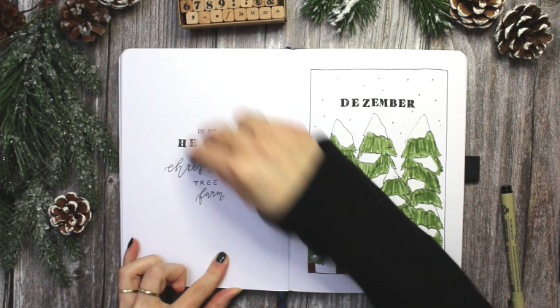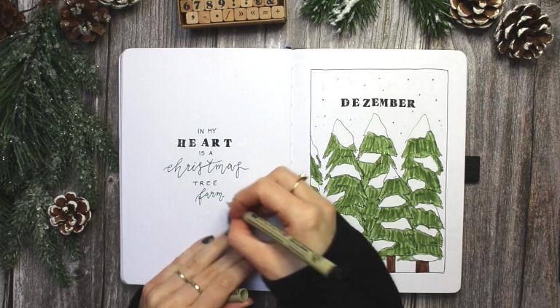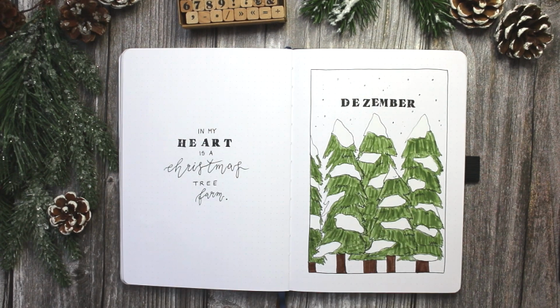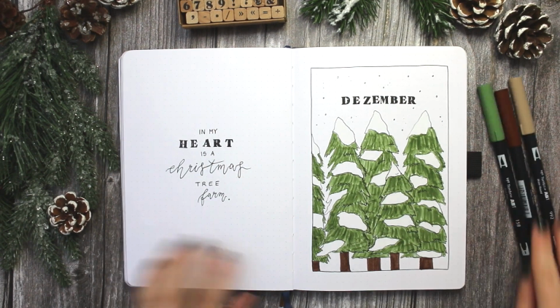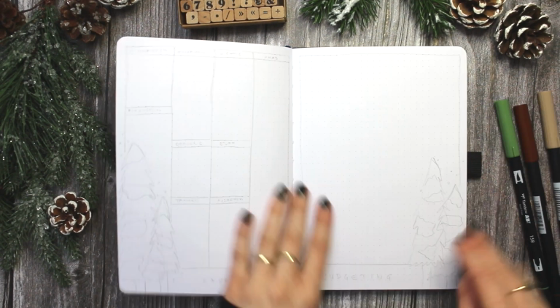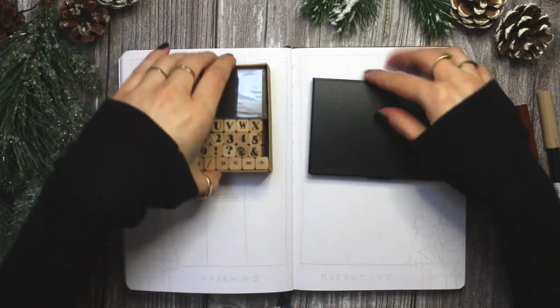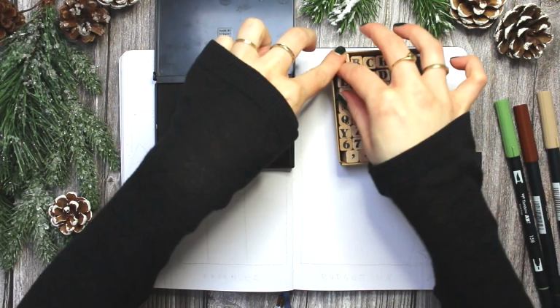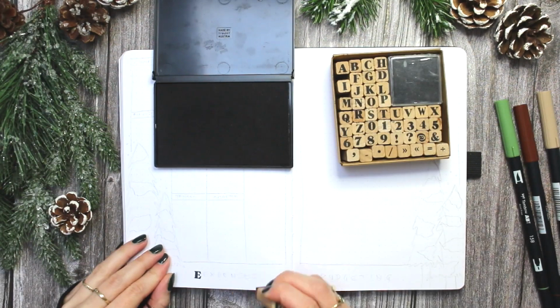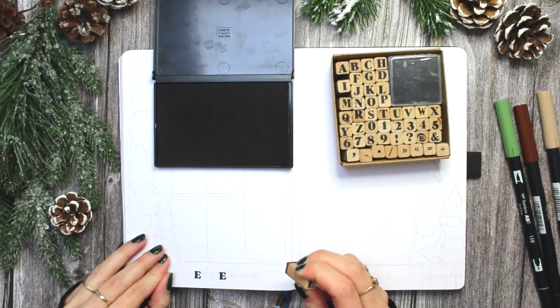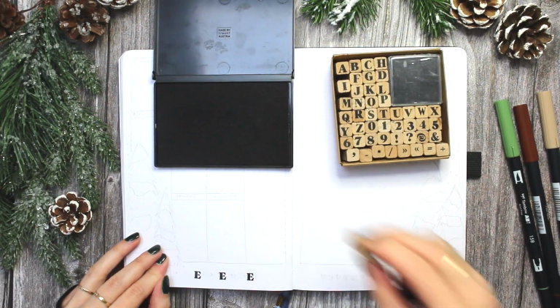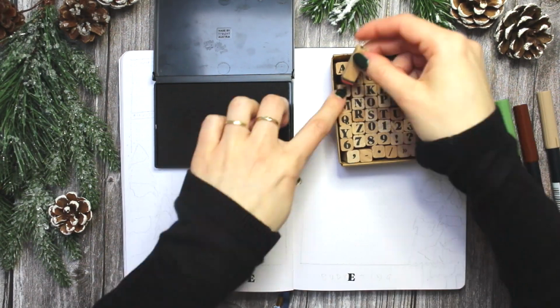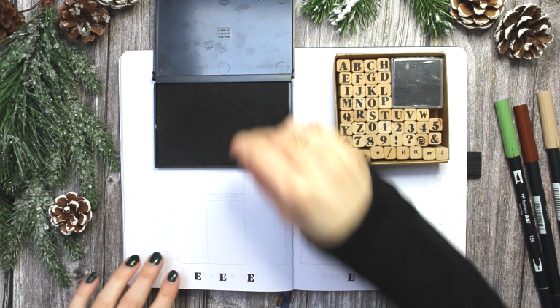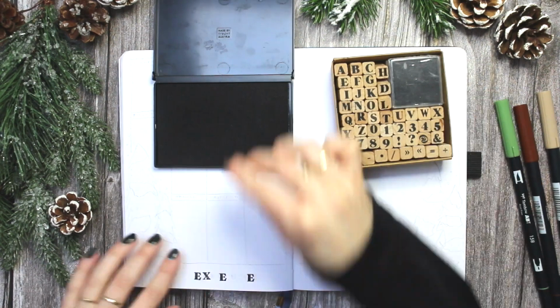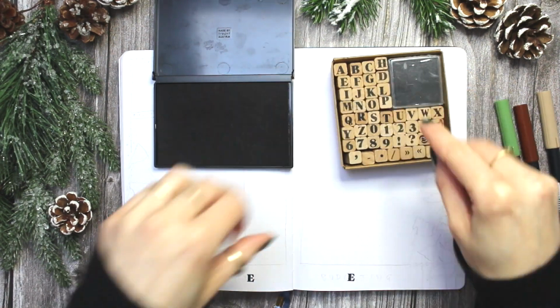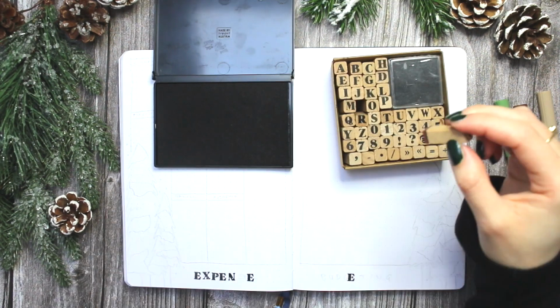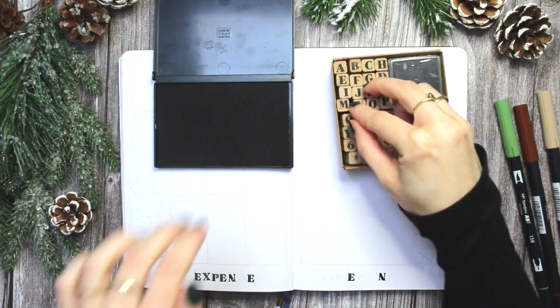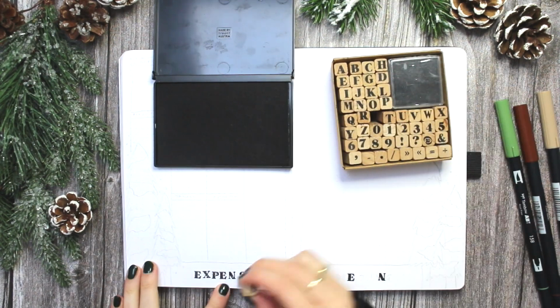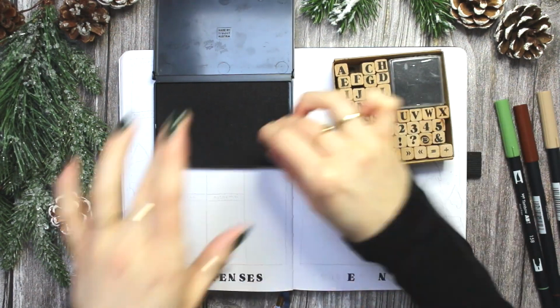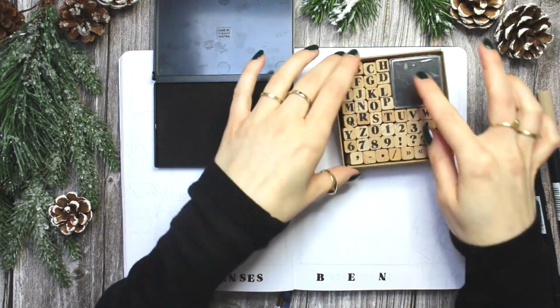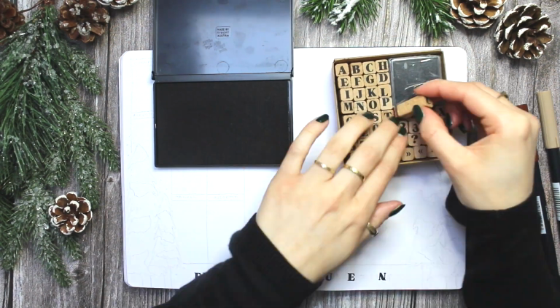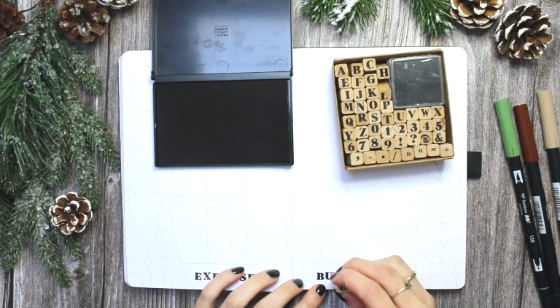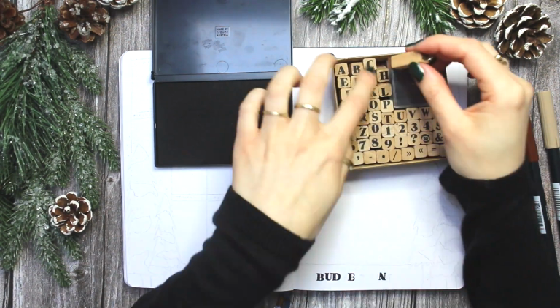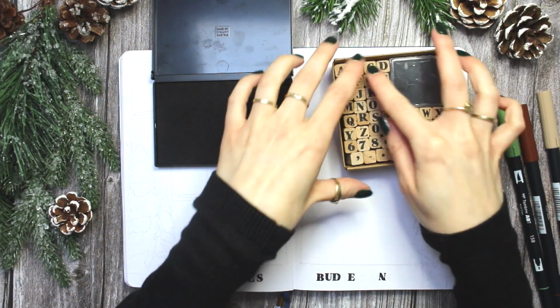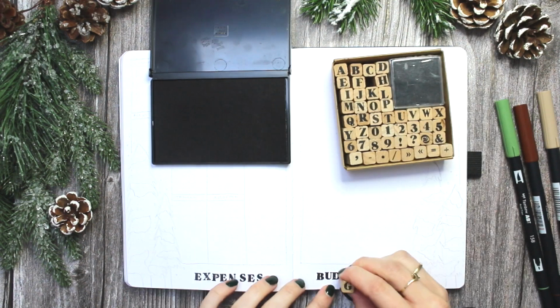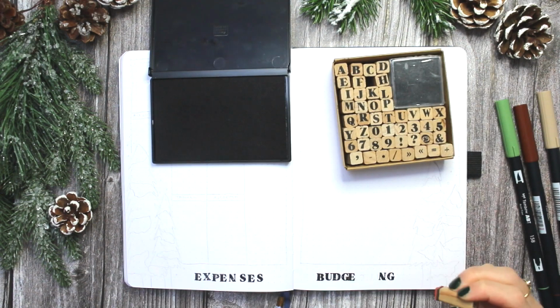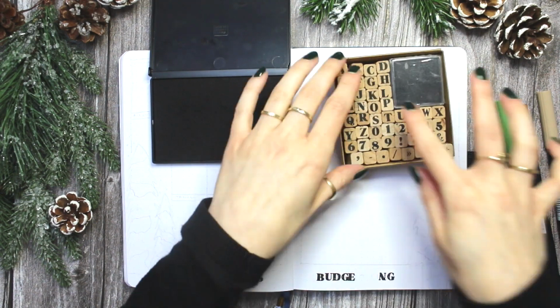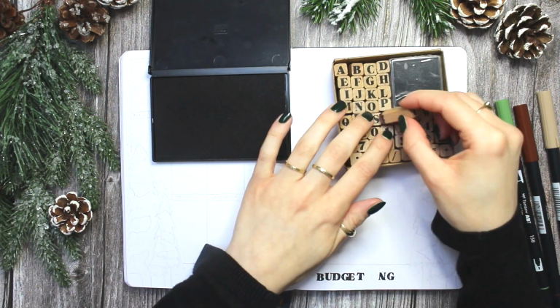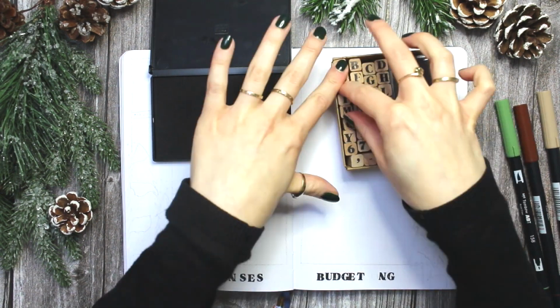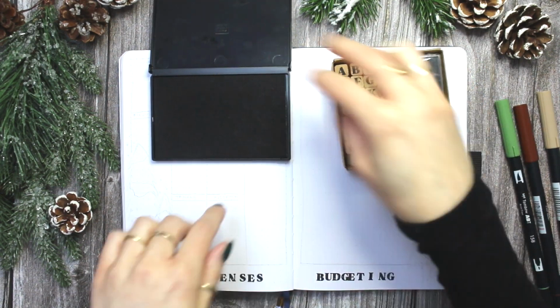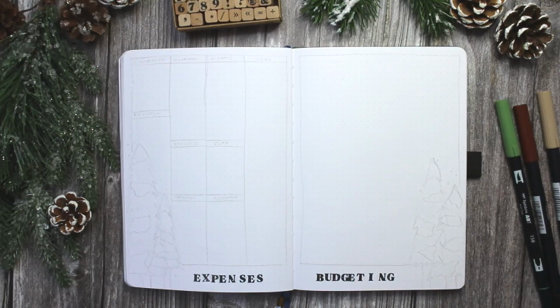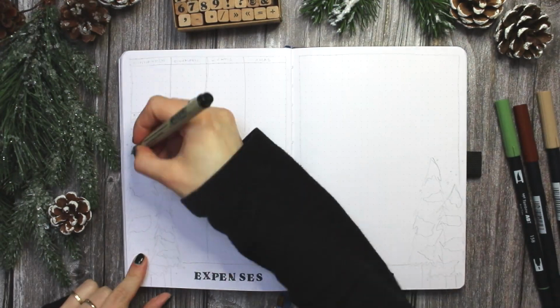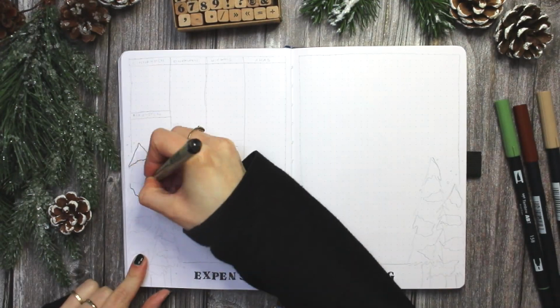Maybe I should stock up on some more green shades. But I think this shade of green is actually very nice for these trees, and I'm already moving on to my expense tracker and budgeting spread.